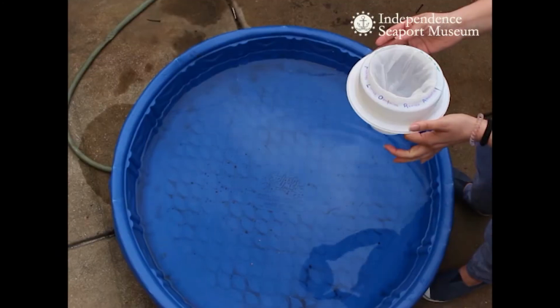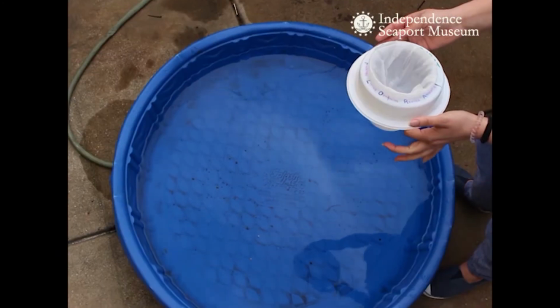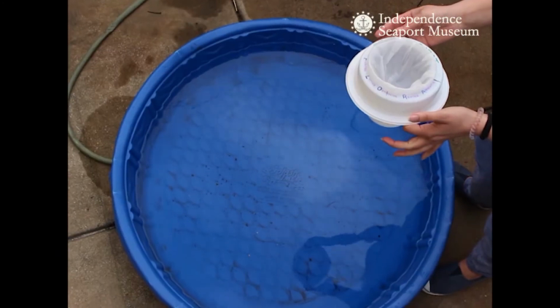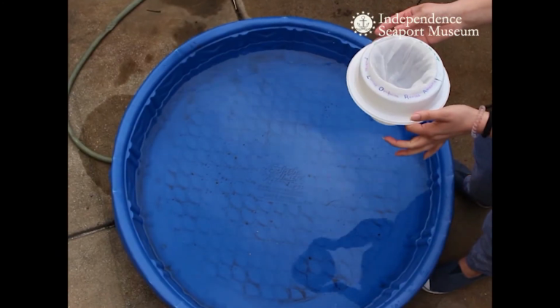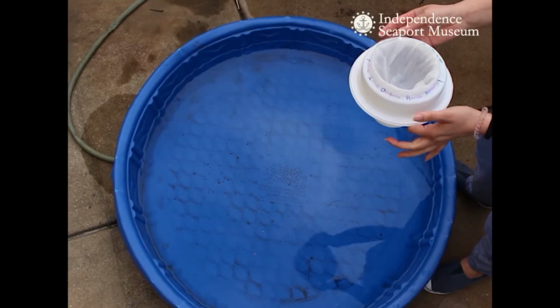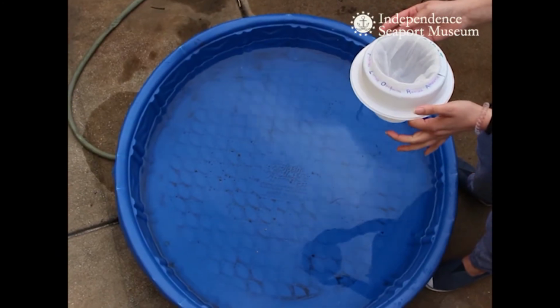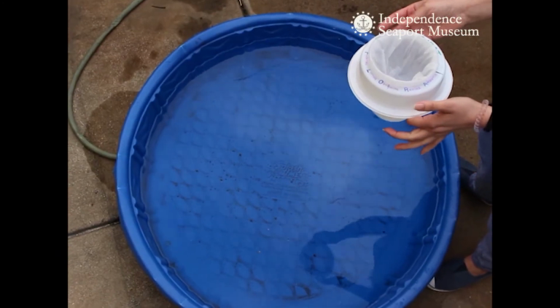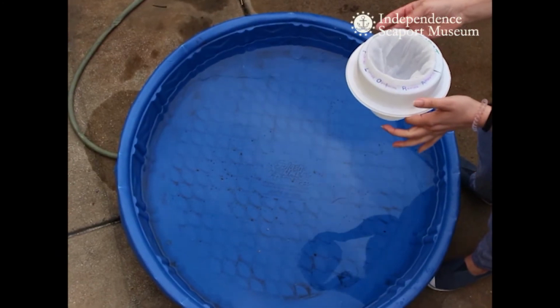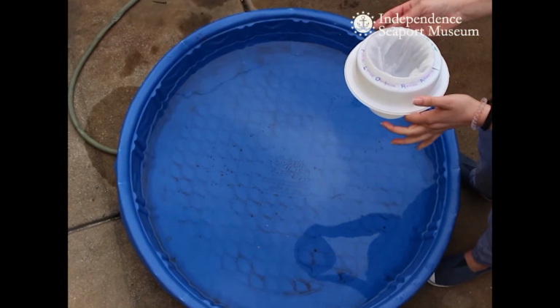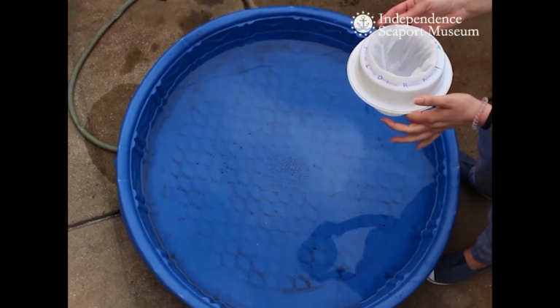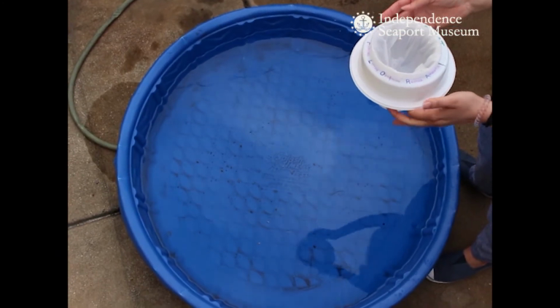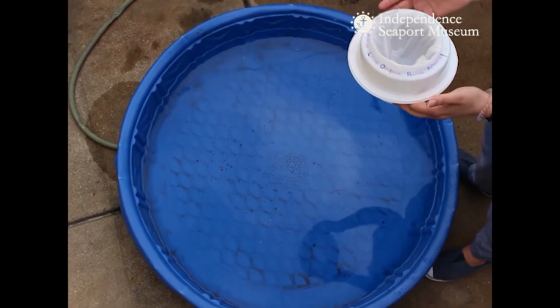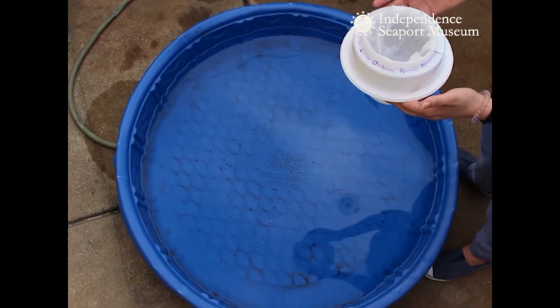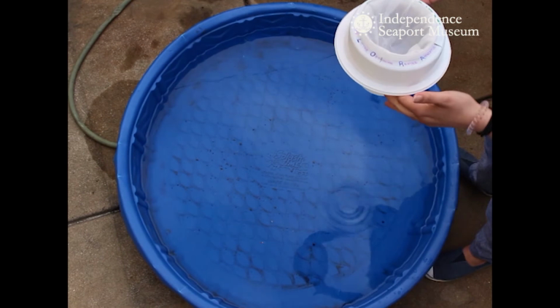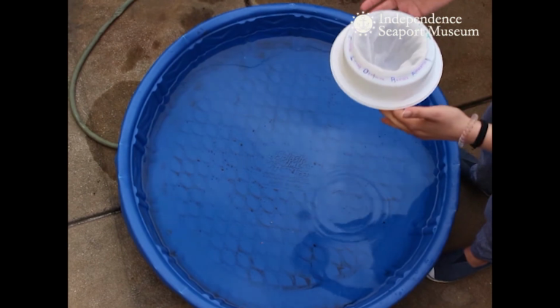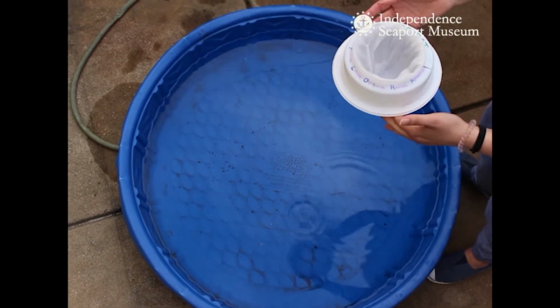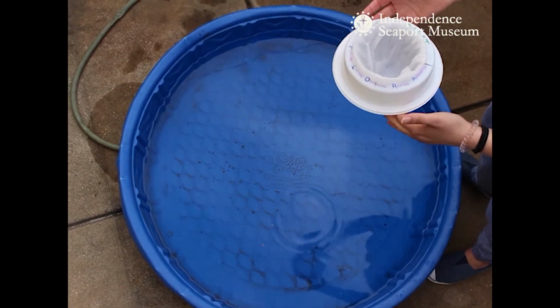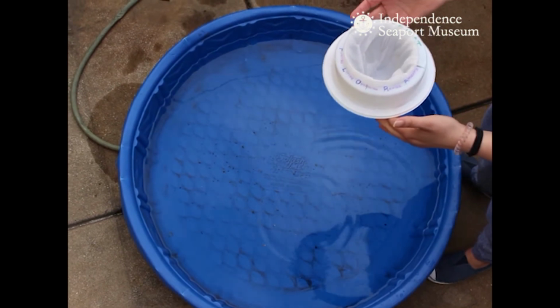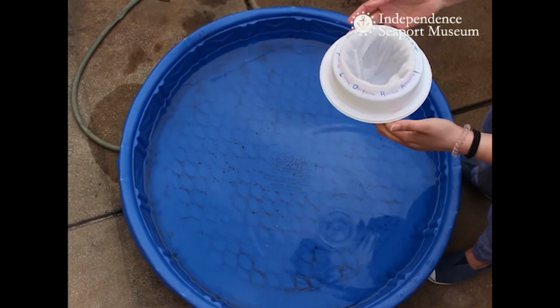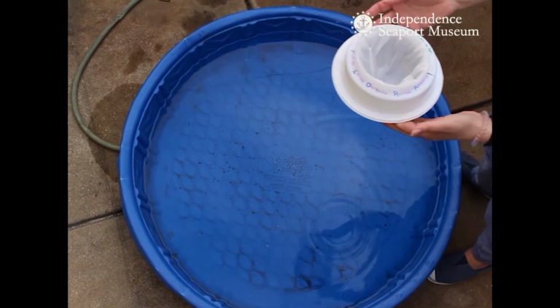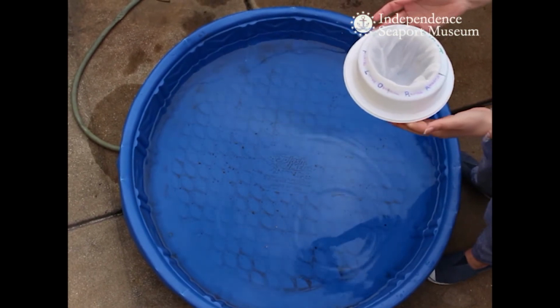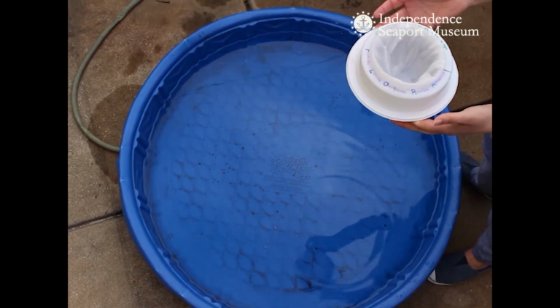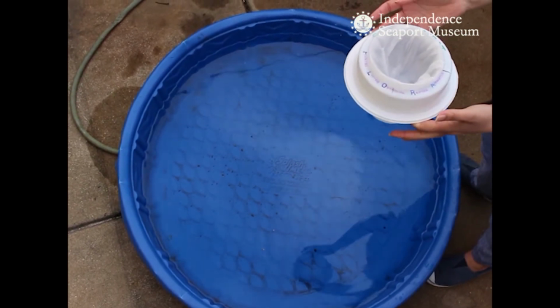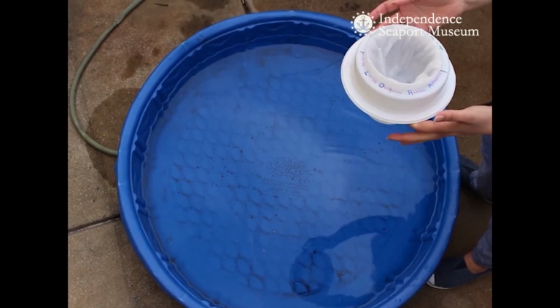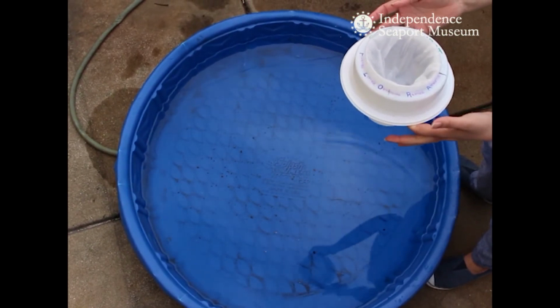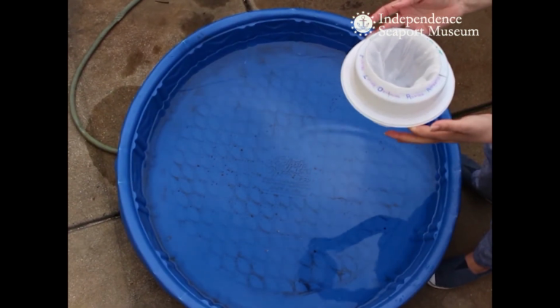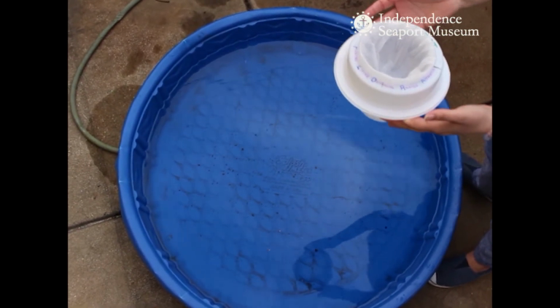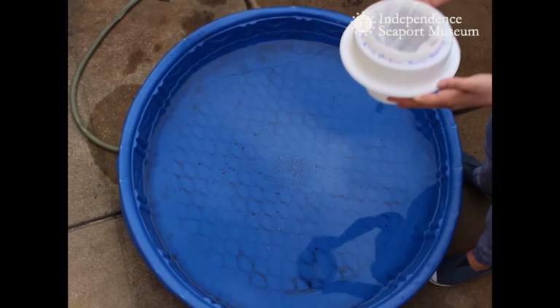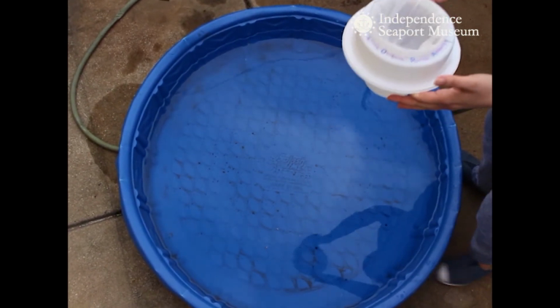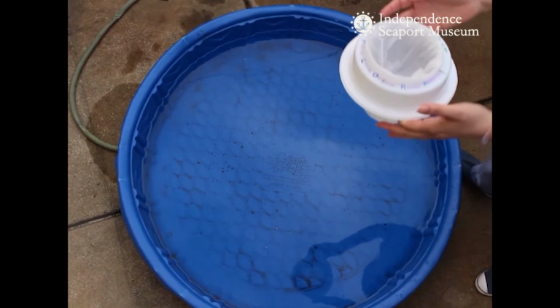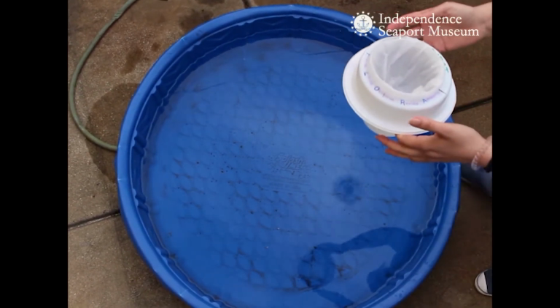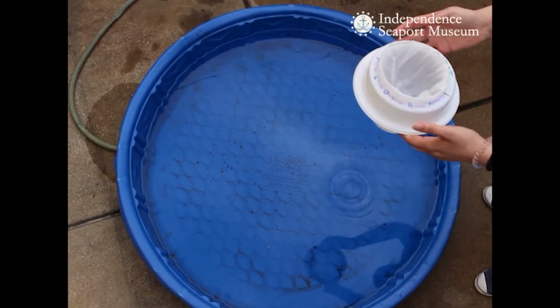All right, the moment we've all been waiting for. The launch of our Seabin Flora, funded by the William Penn Foundation. Here we go.